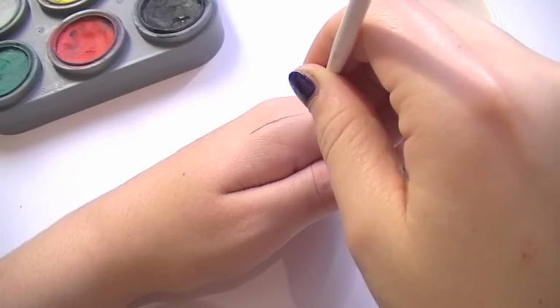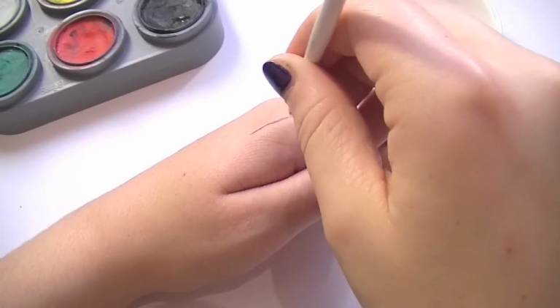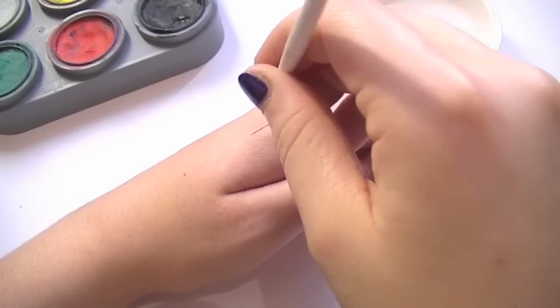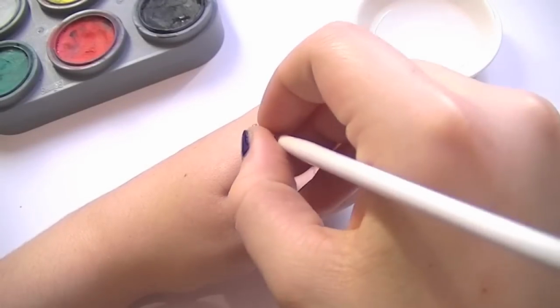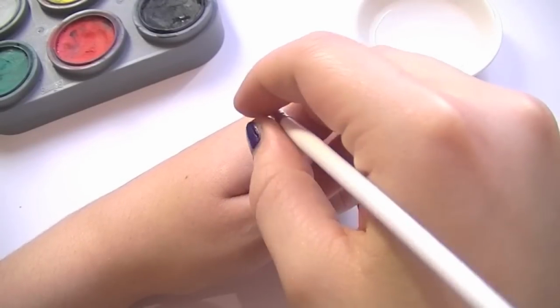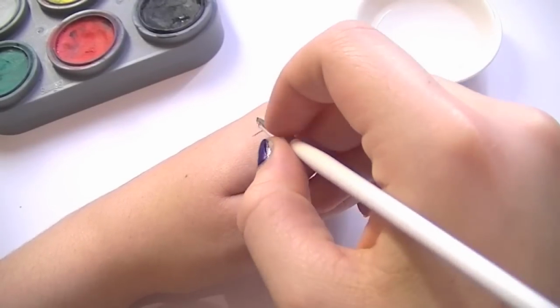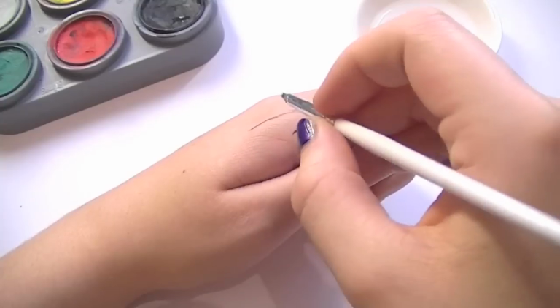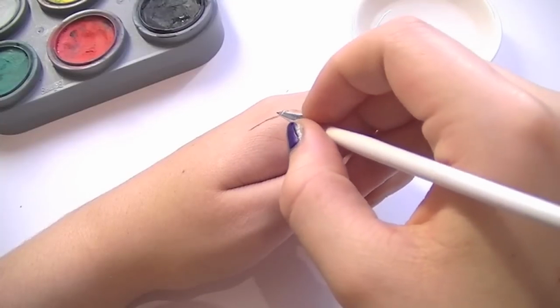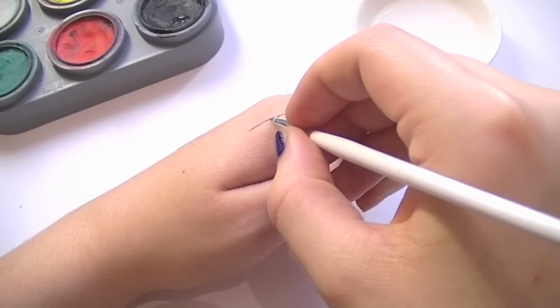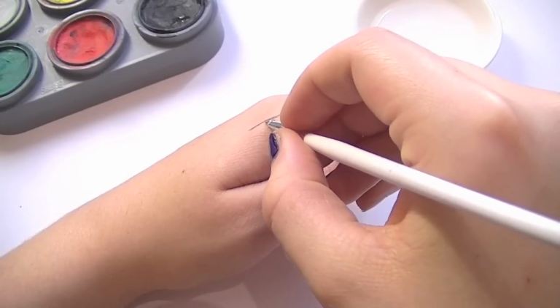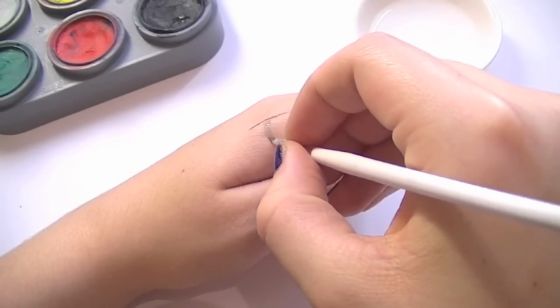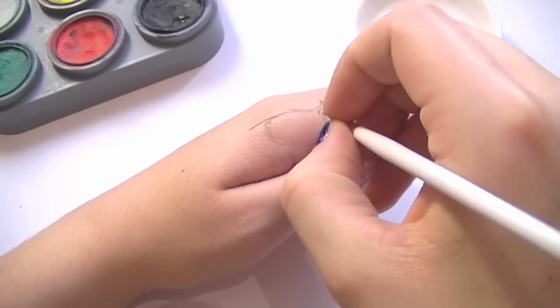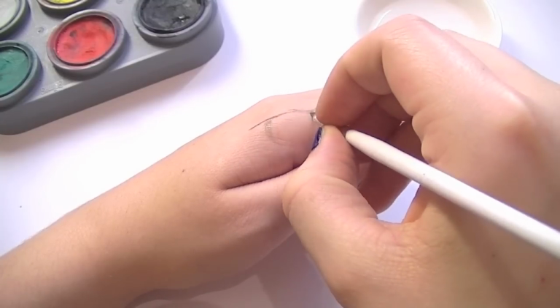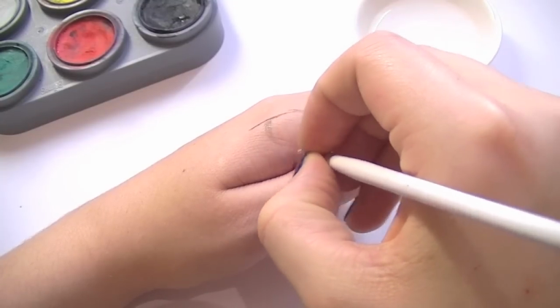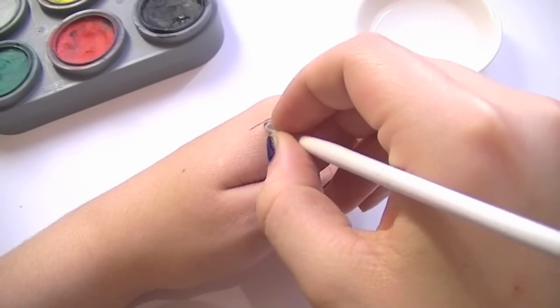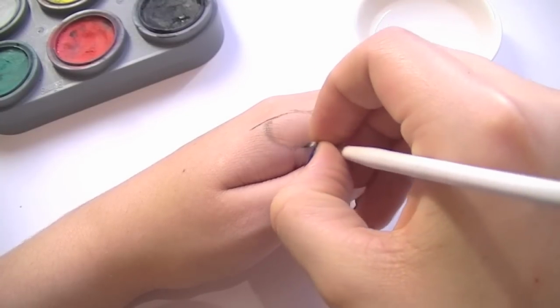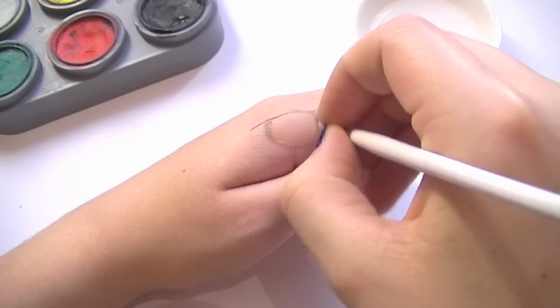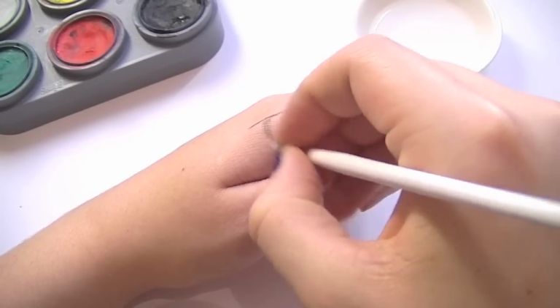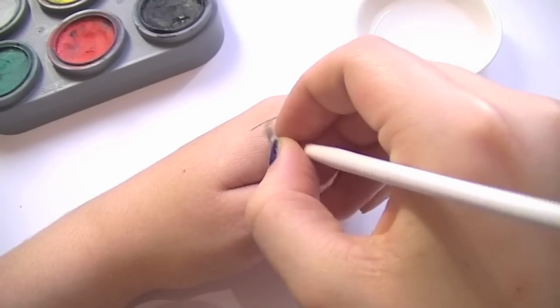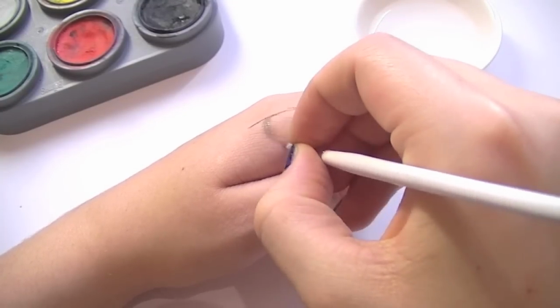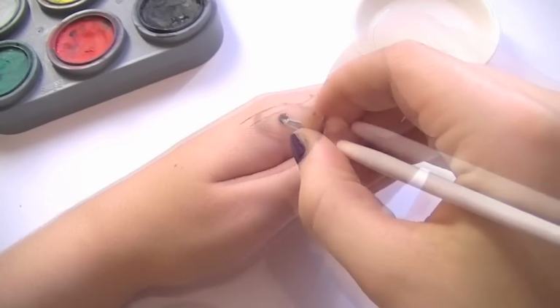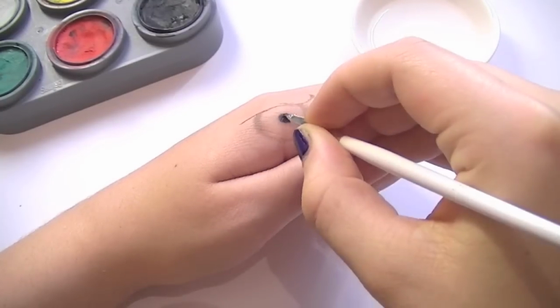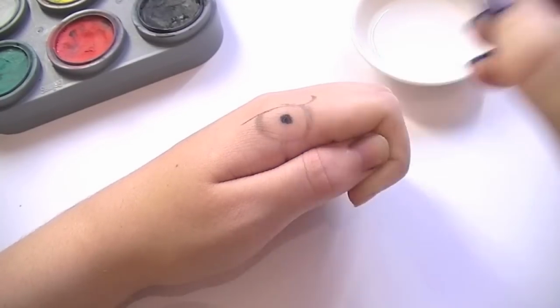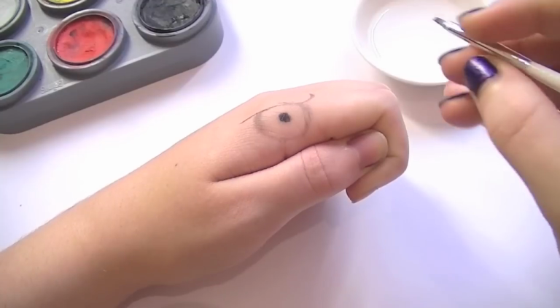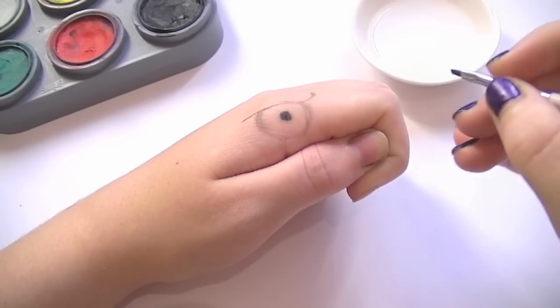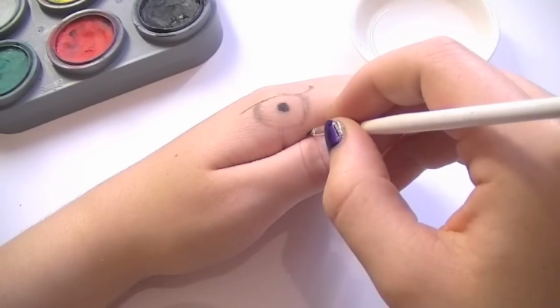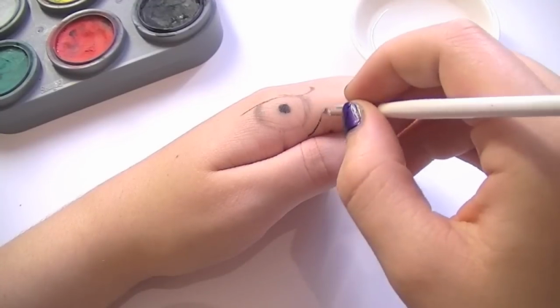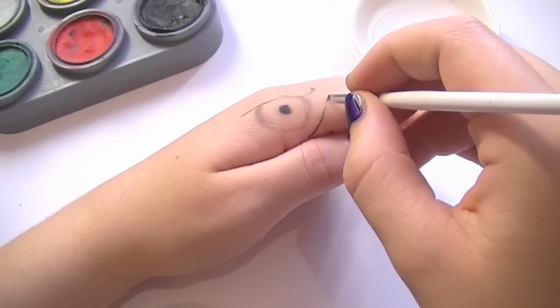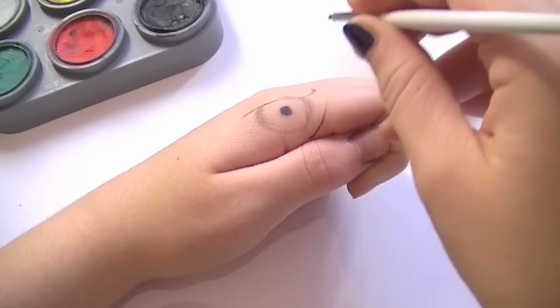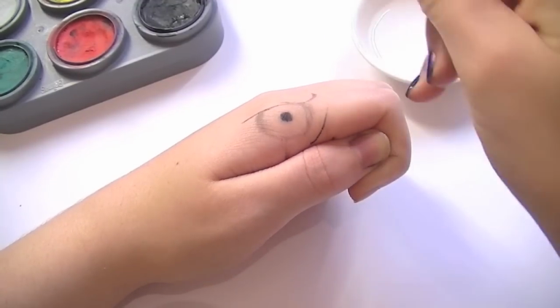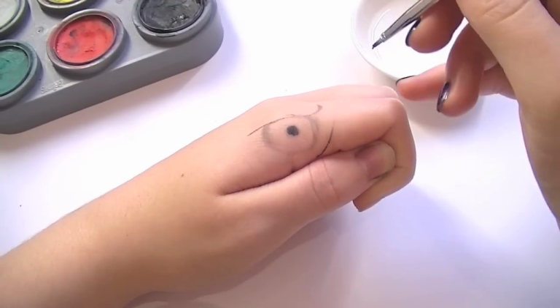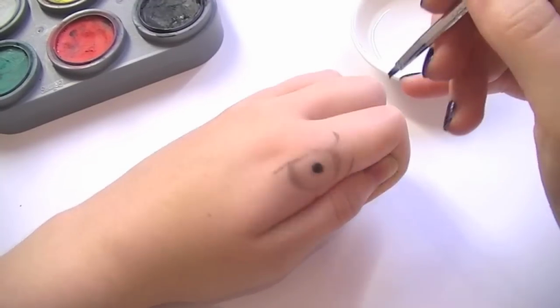The first thing you want to do is sketch out the basic shape. Using the black and a very small paintbrush or nail art brush, you want to first sketch out the eye, and then the basic shape of where the white feathers, brown feathers, and the beak are going to be.